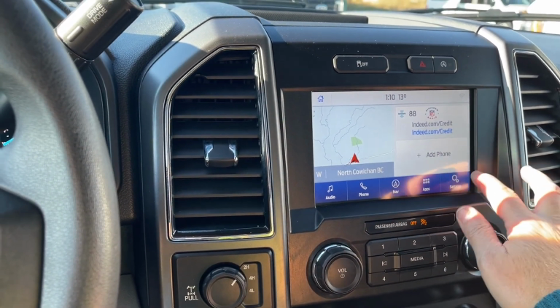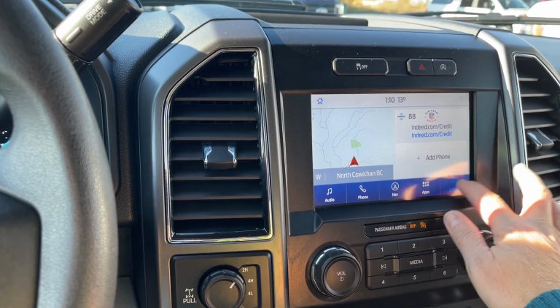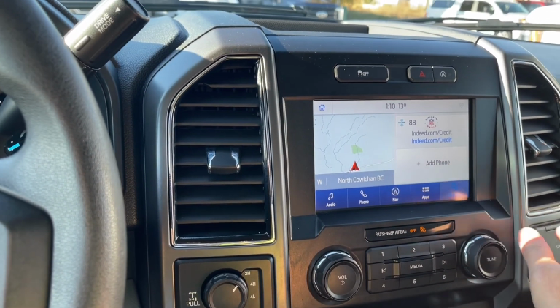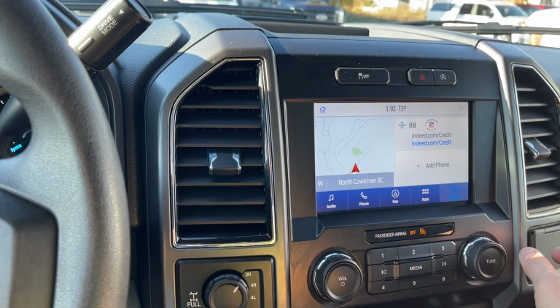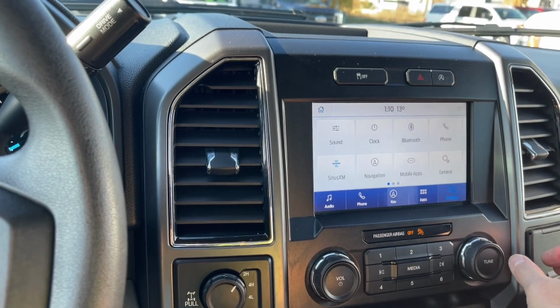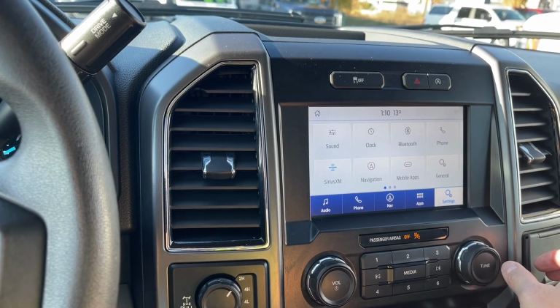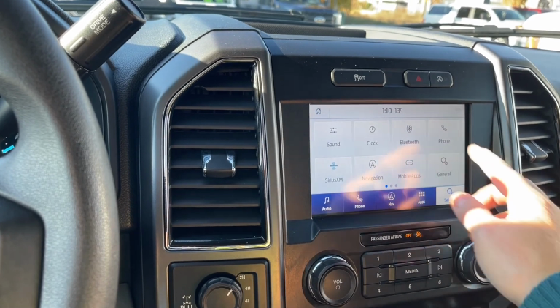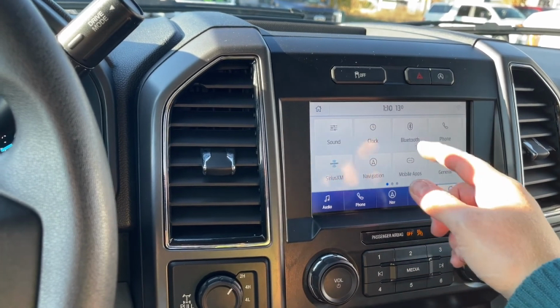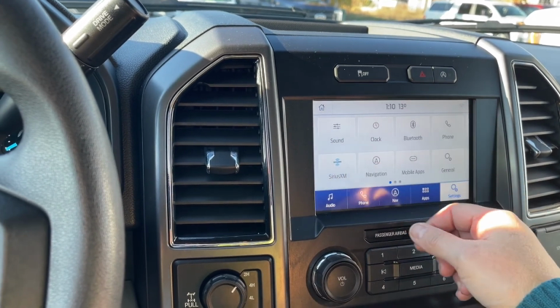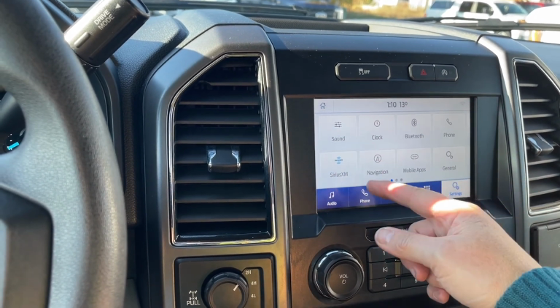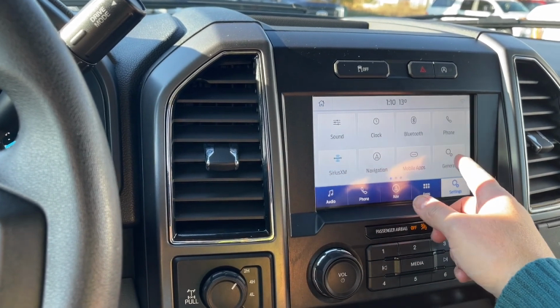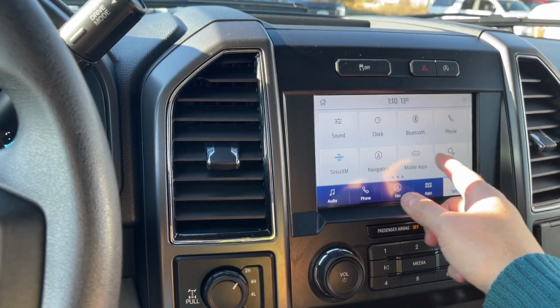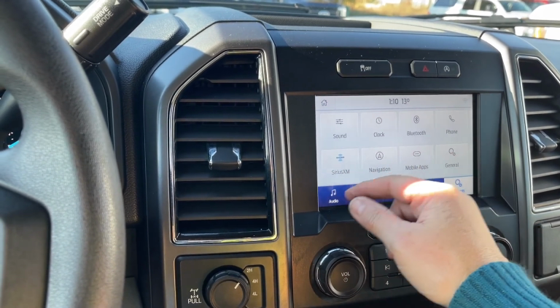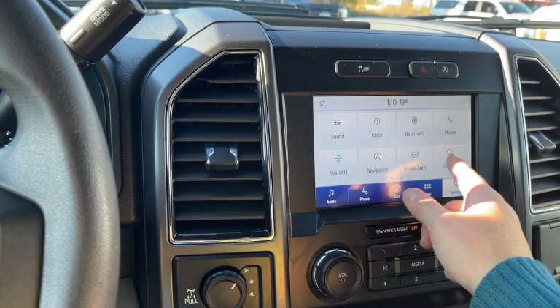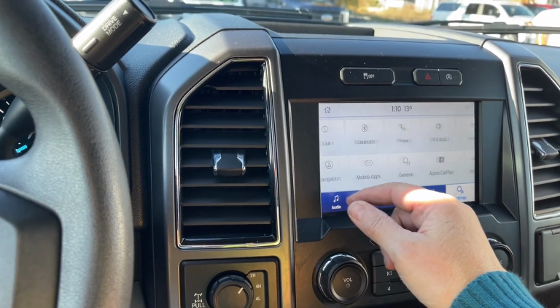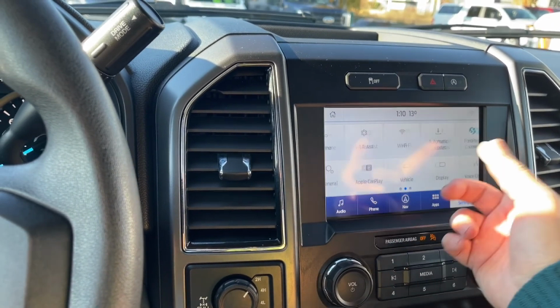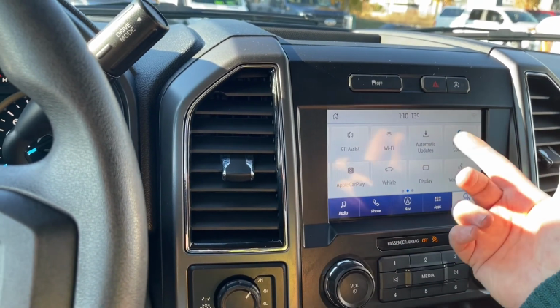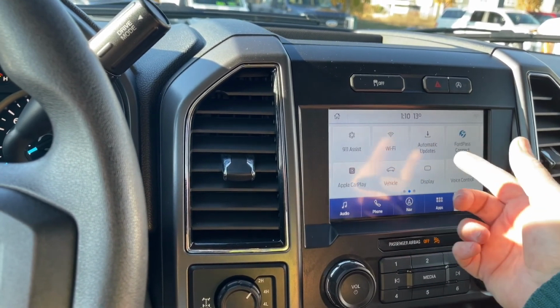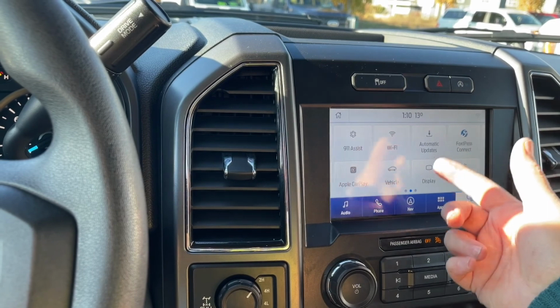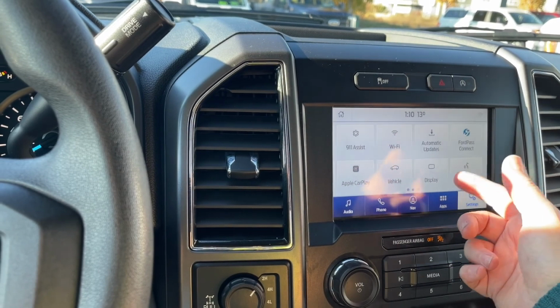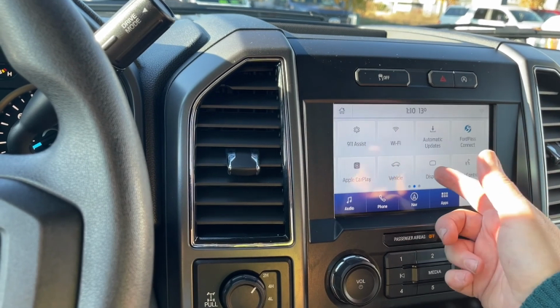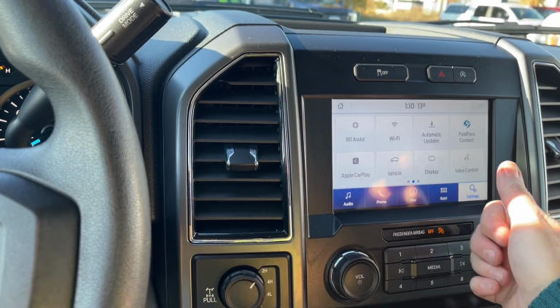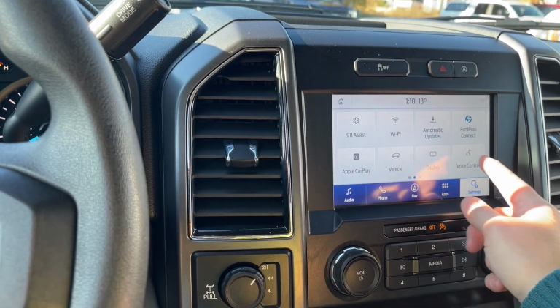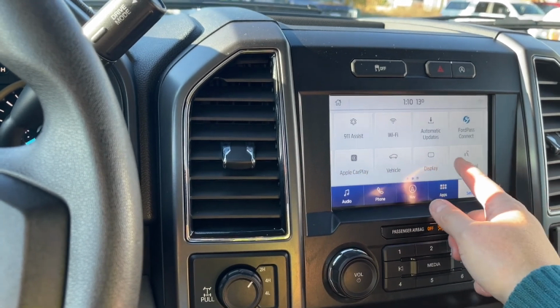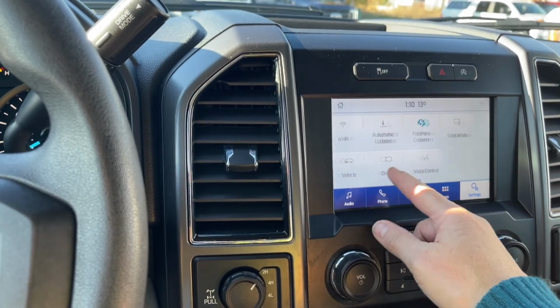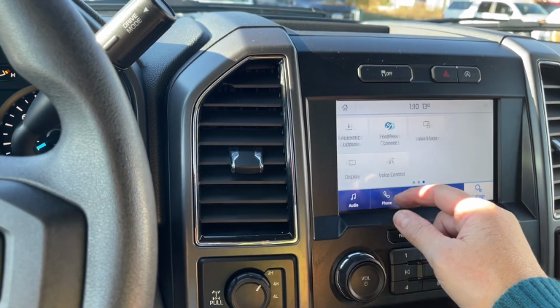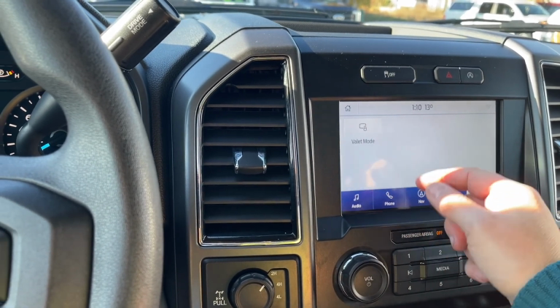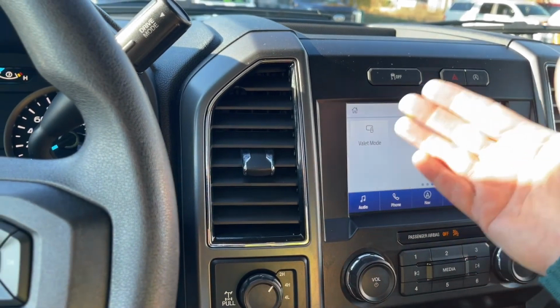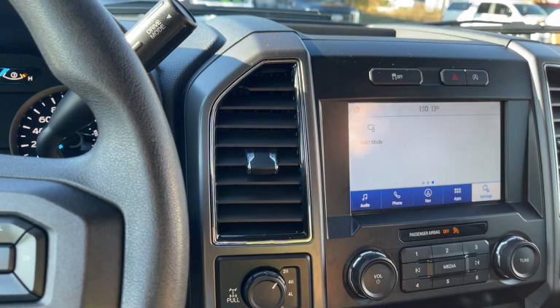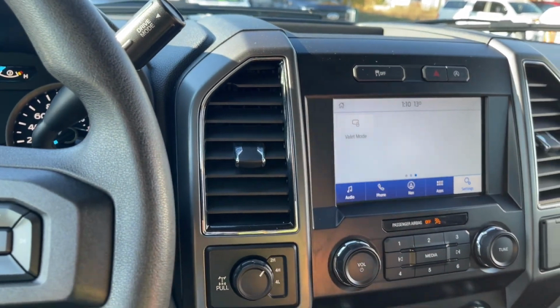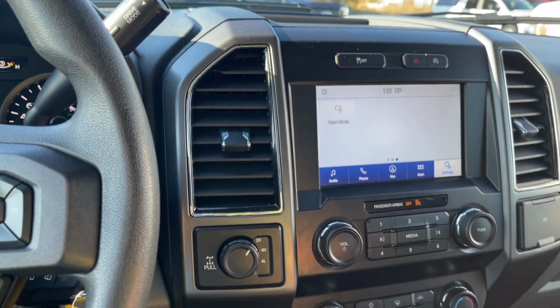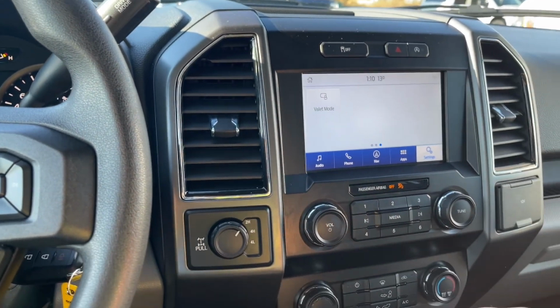We can go into settings — there's your Bluetooth, navigation, general. You just slide through using your finger for automatic updates. You can dim your display, go into valet mode, and so forth.